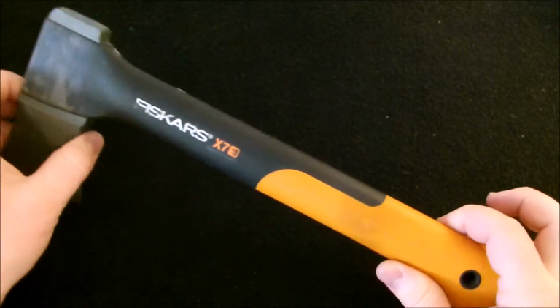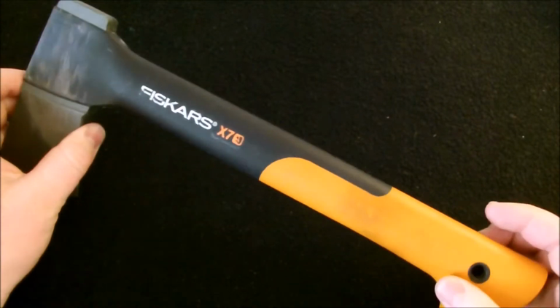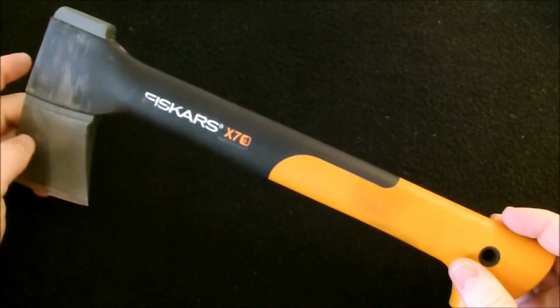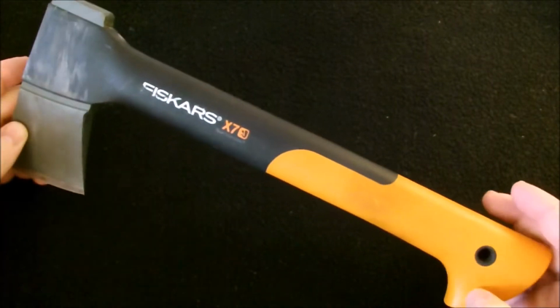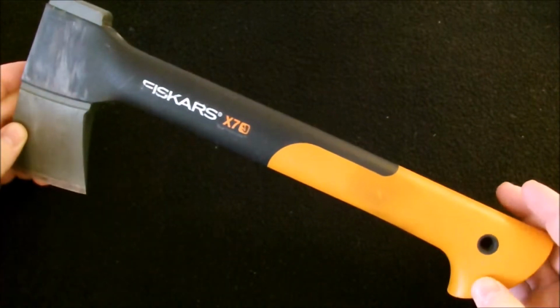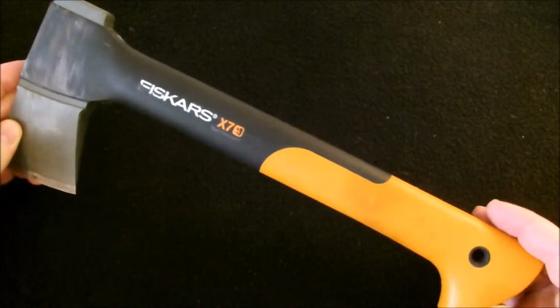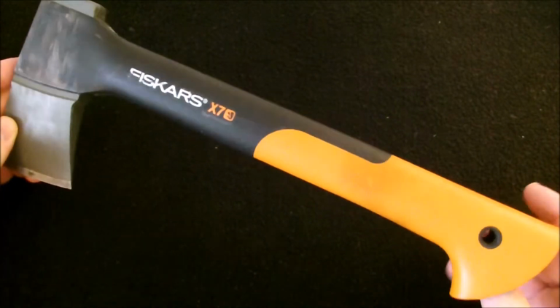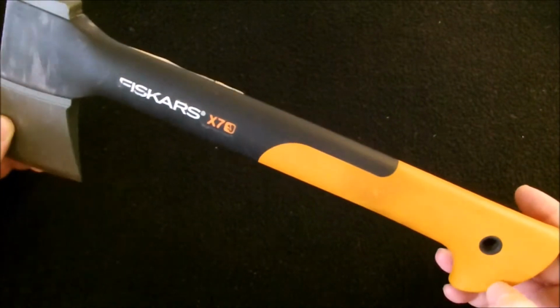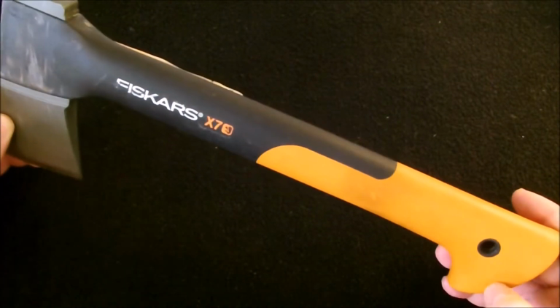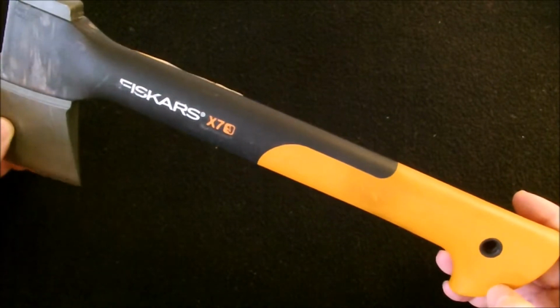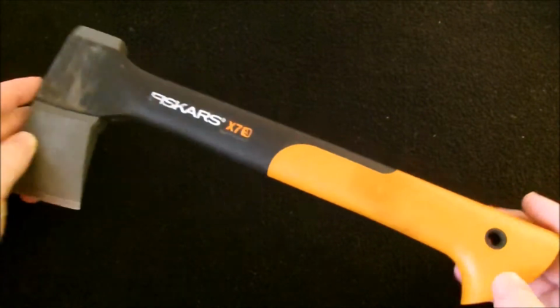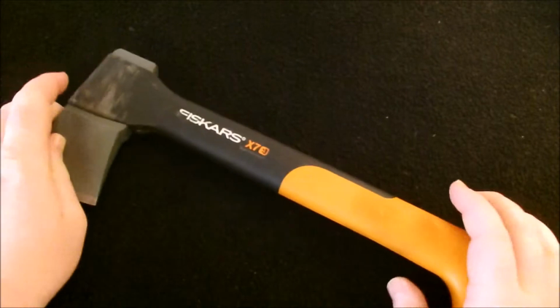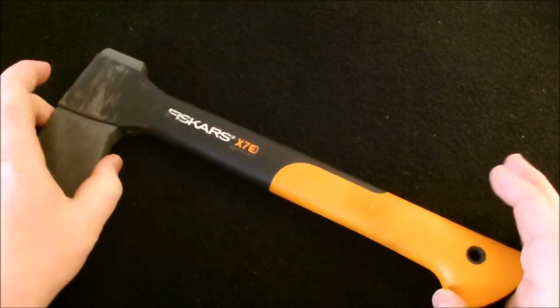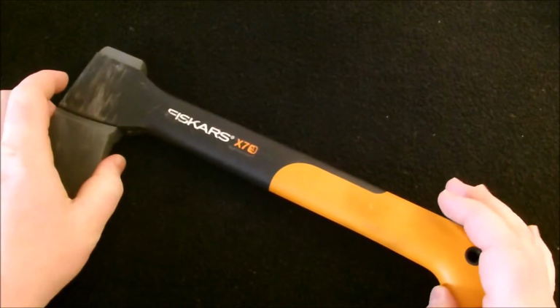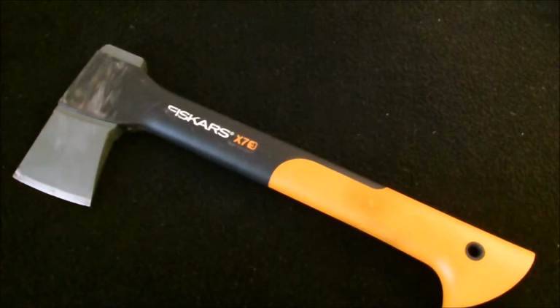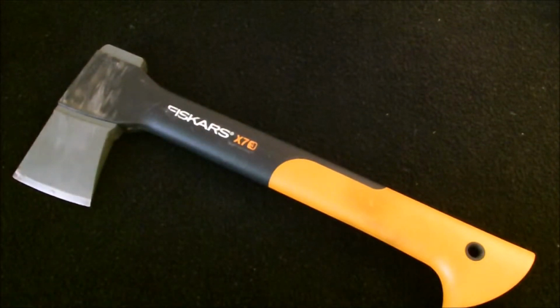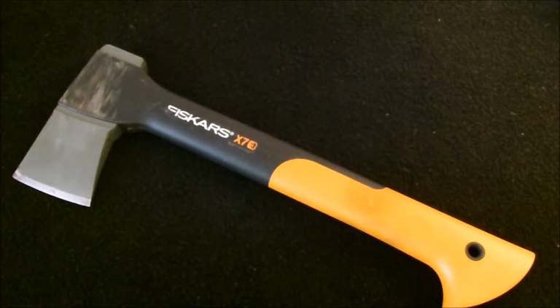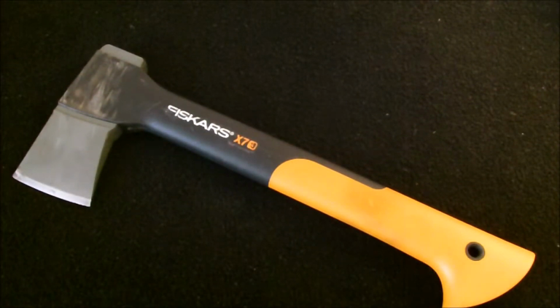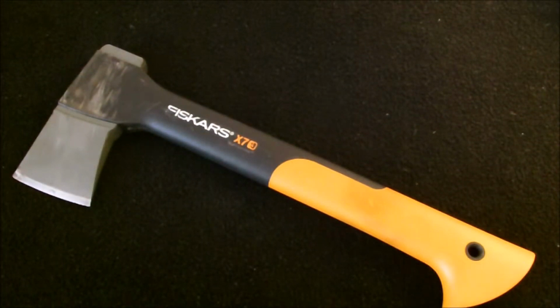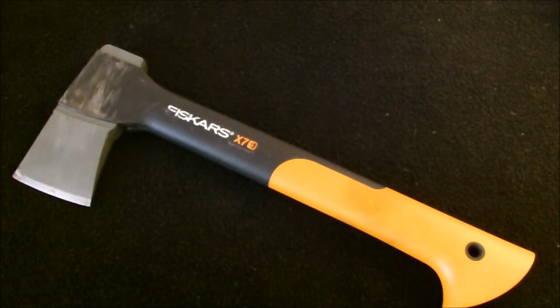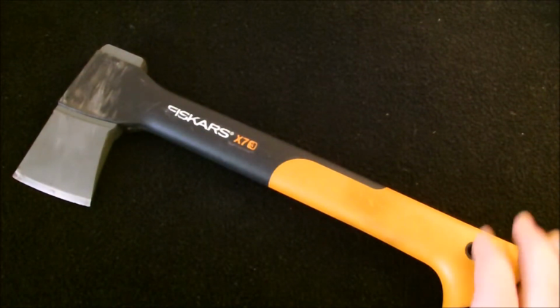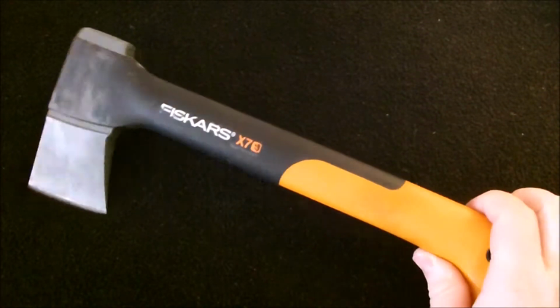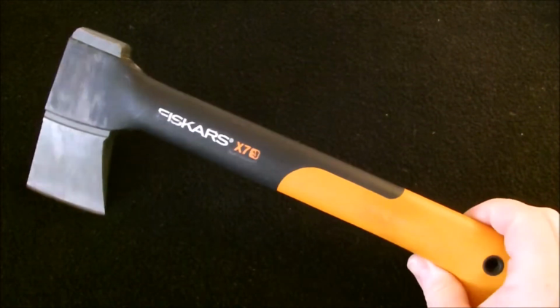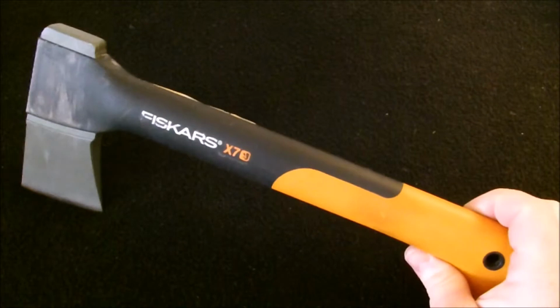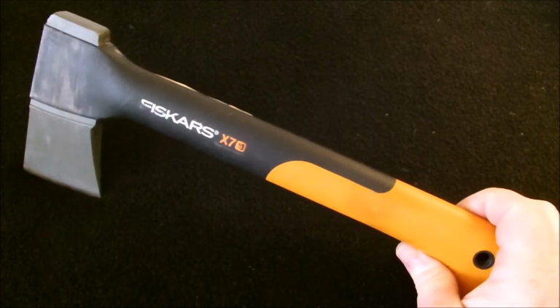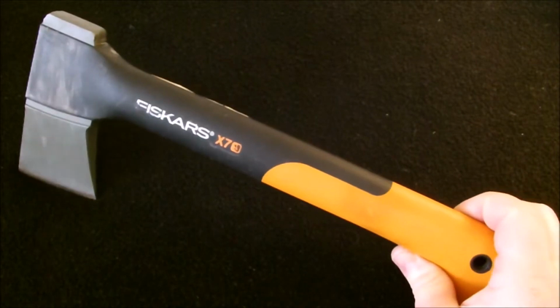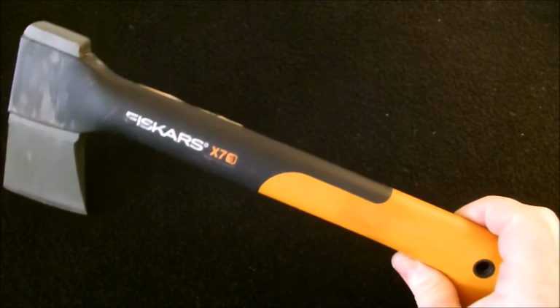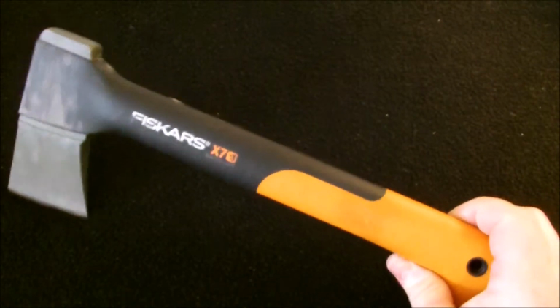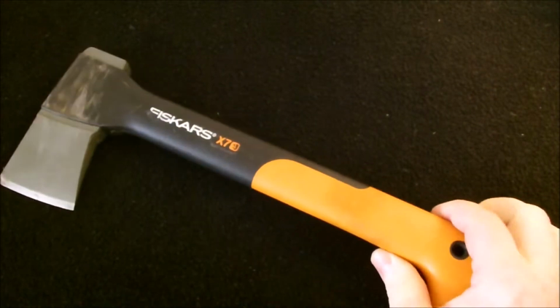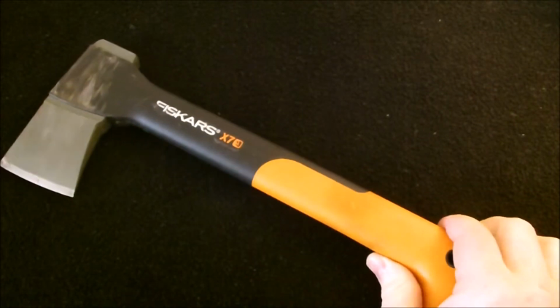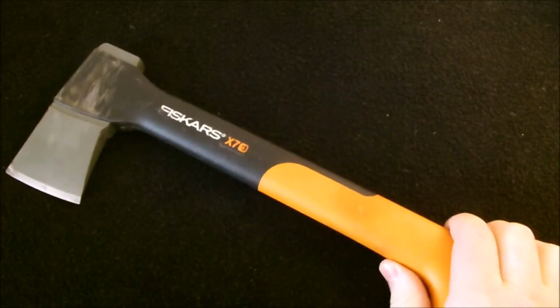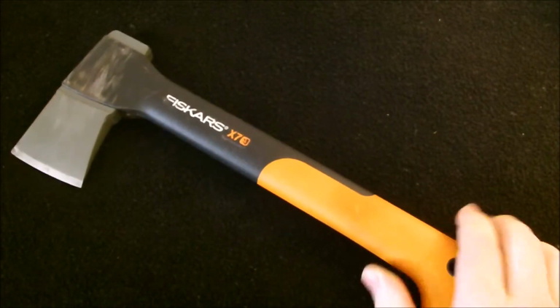Check on my Amazon page — they're $25 right now. This is a great hatchet for $25. If you're looking at getting a hatchet and wondering about the Fiskars X7, it's great. I recommend it. You'll love it.